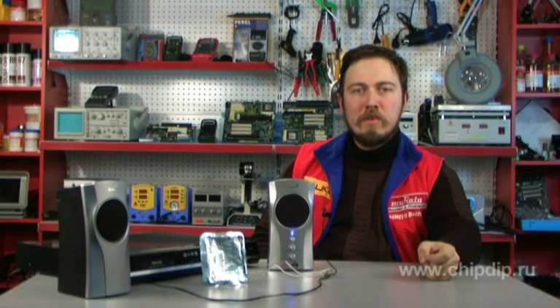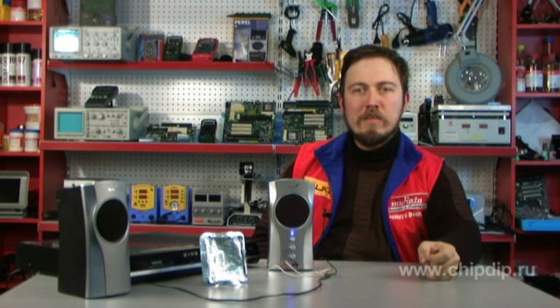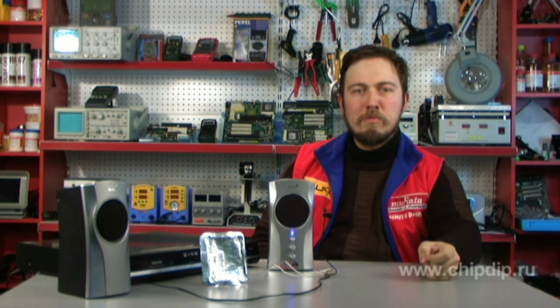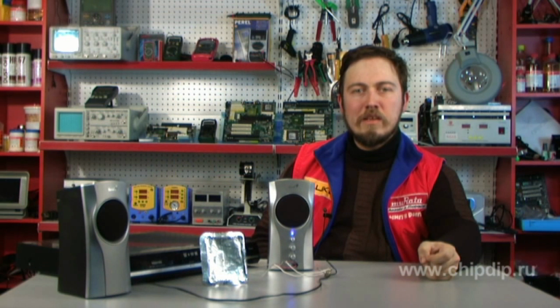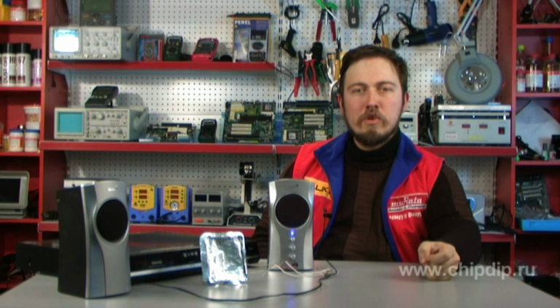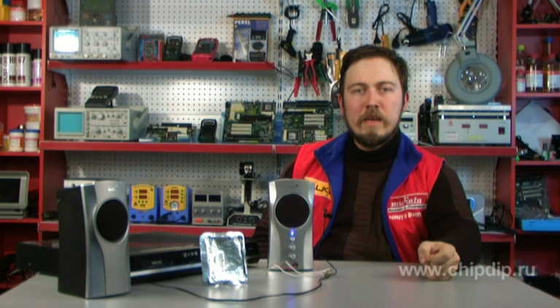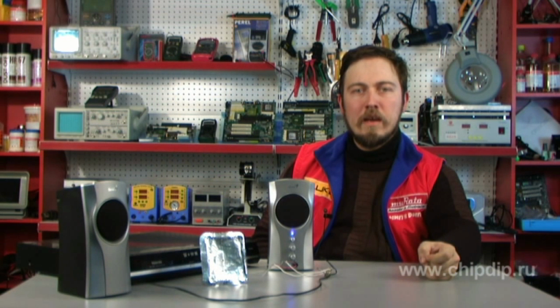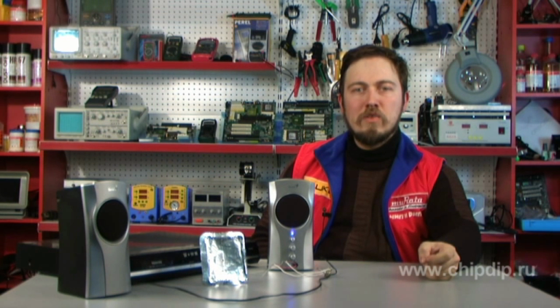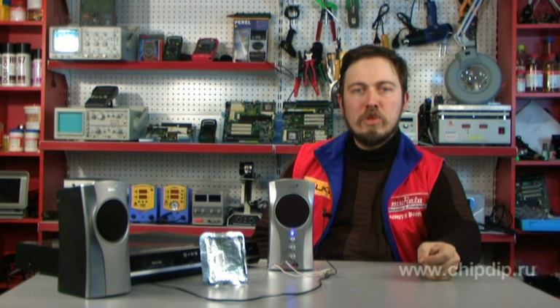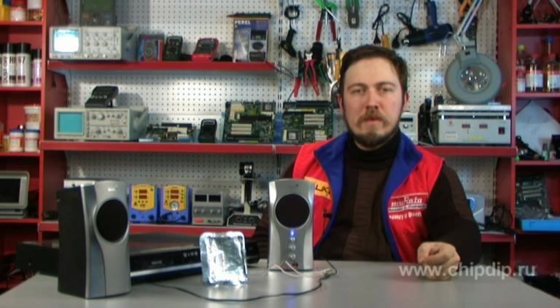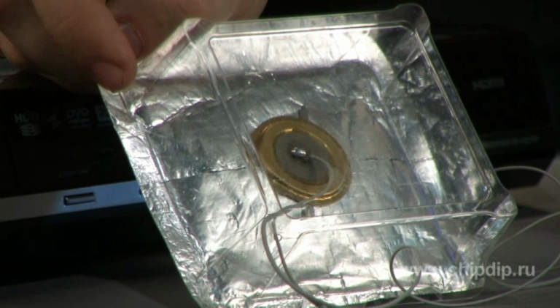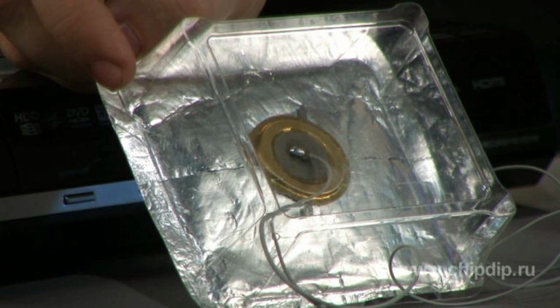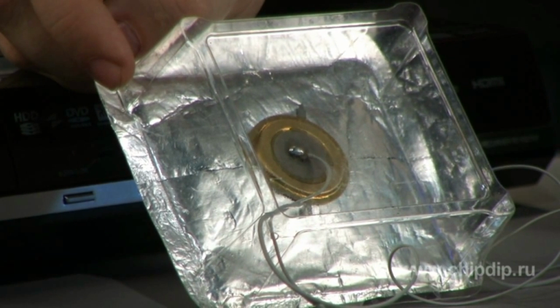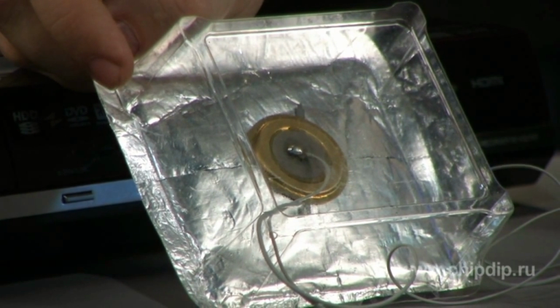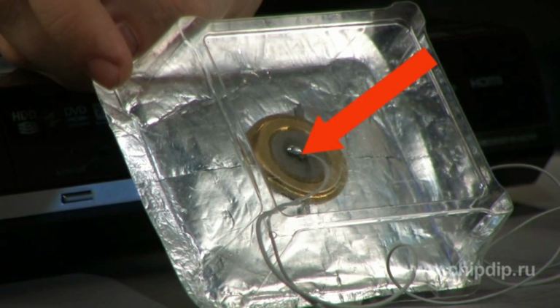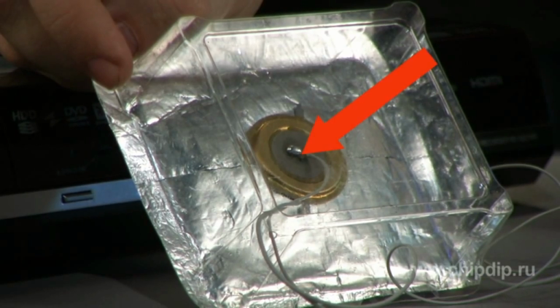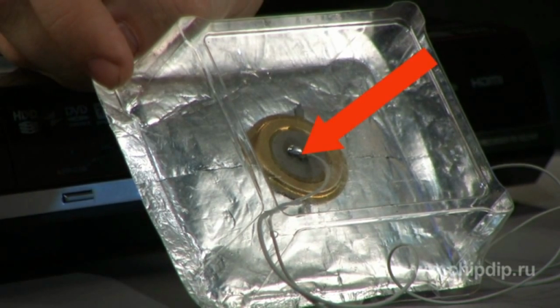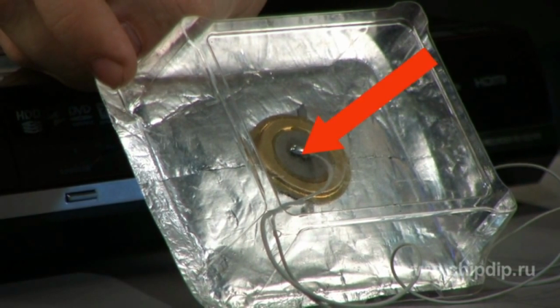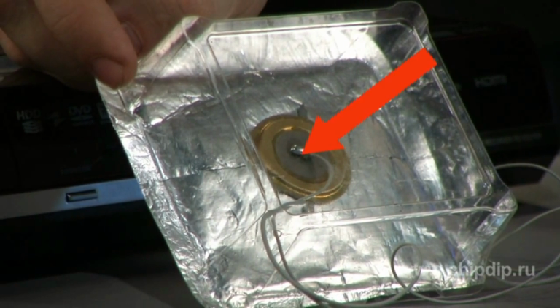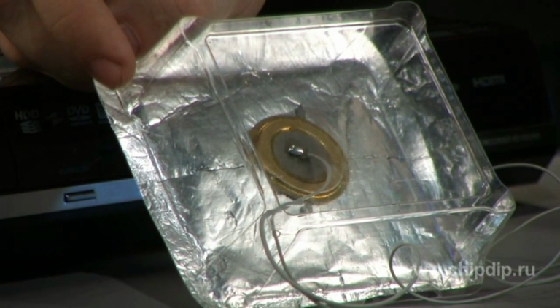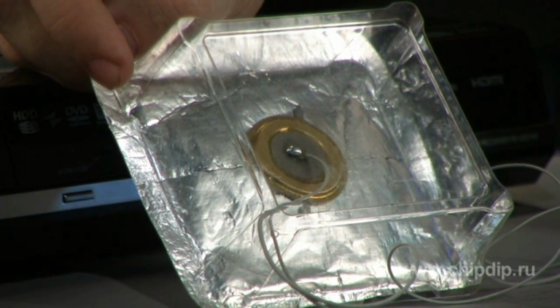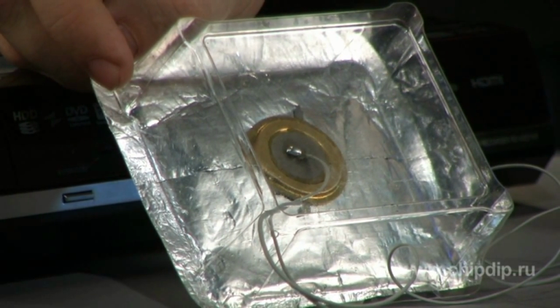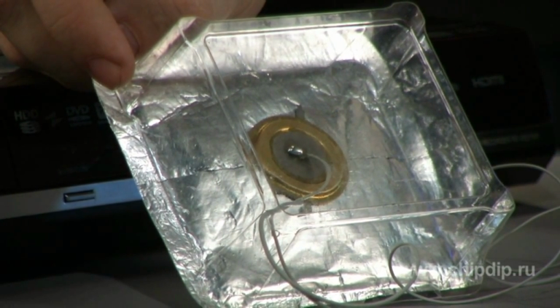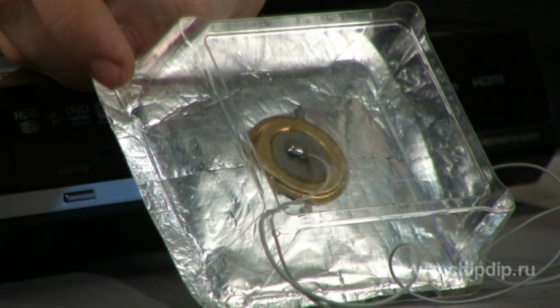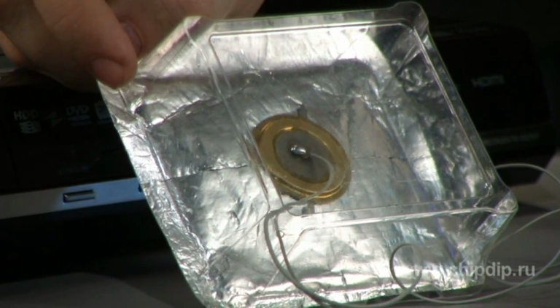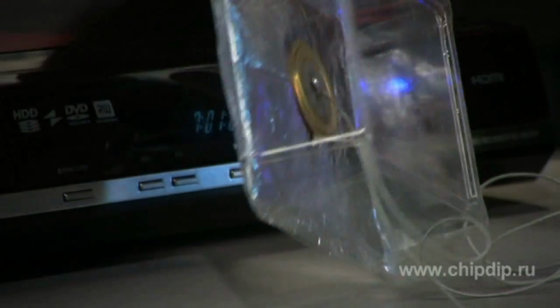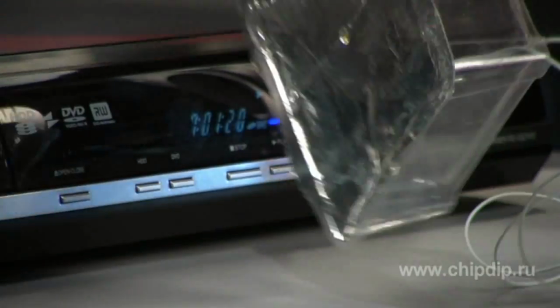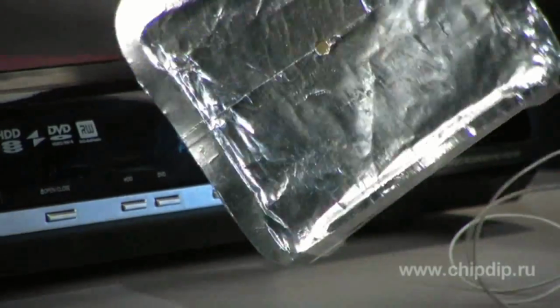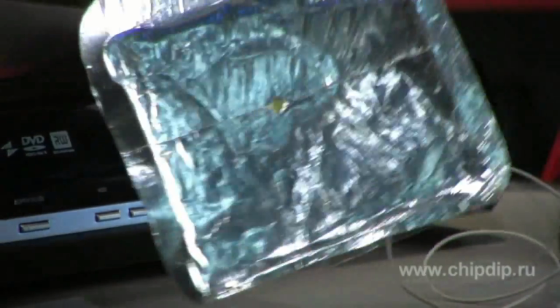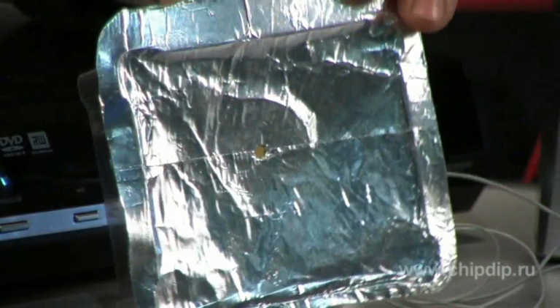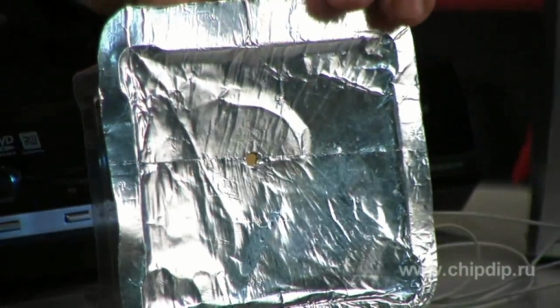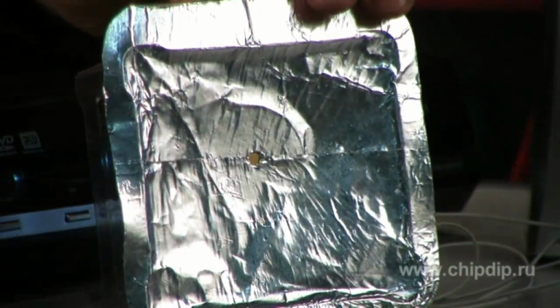In the modern design of a piezoelectric loudspeaker, a piezoelectric capsule may be used as the operating part — for example, the ZP3. The cone can be made of polymer film, paper, or as in this case, of aluminium foil.